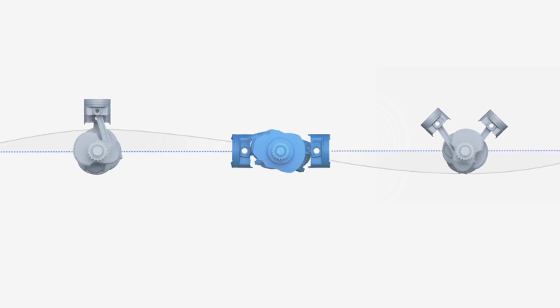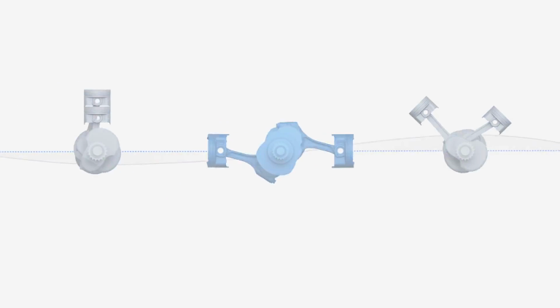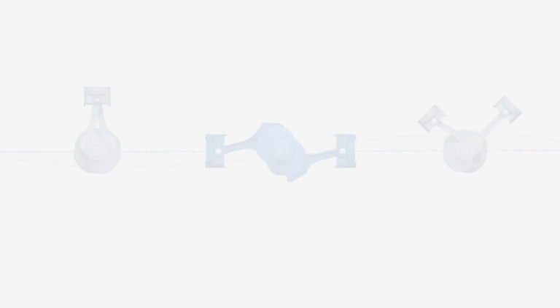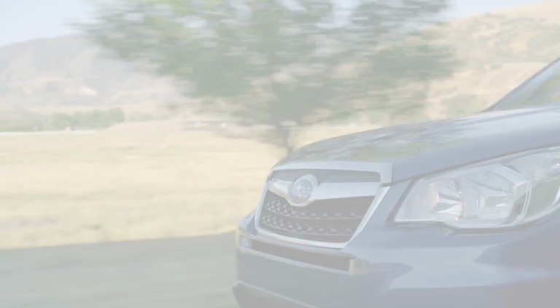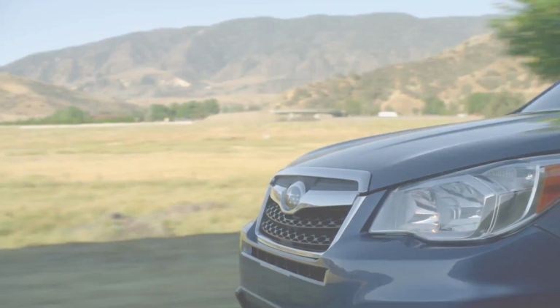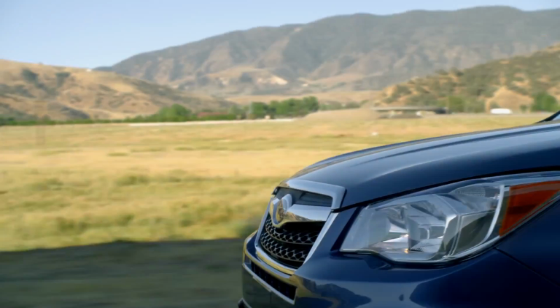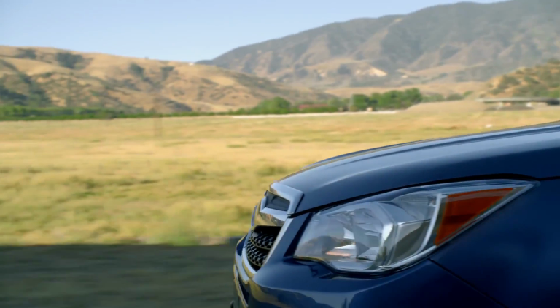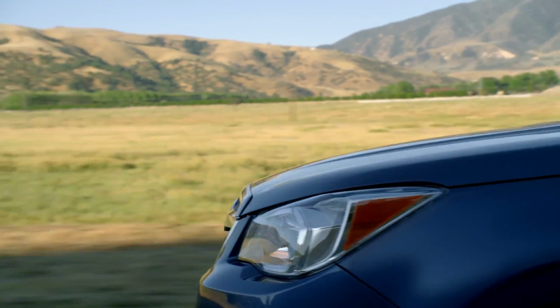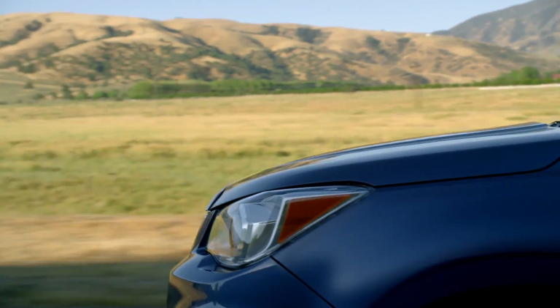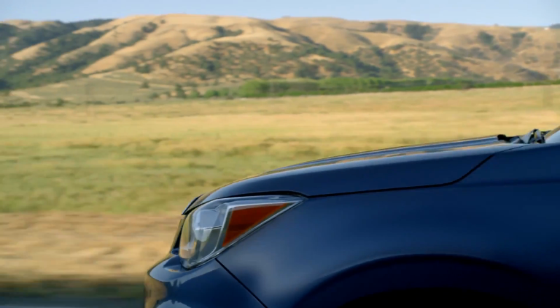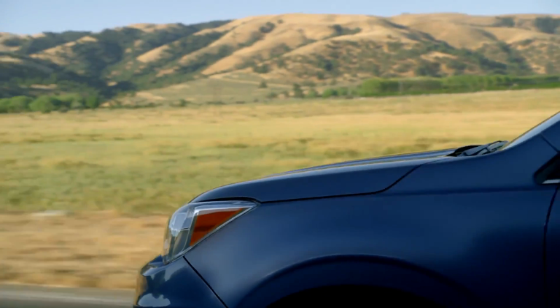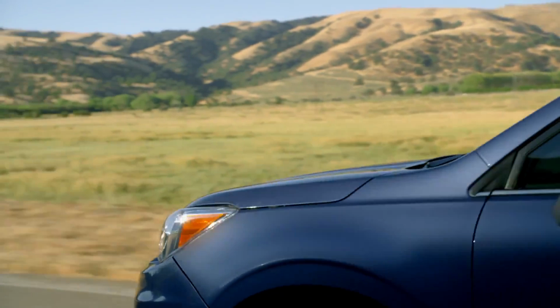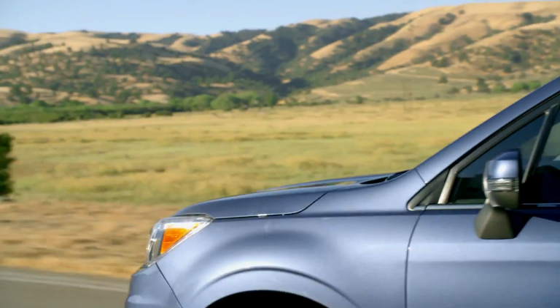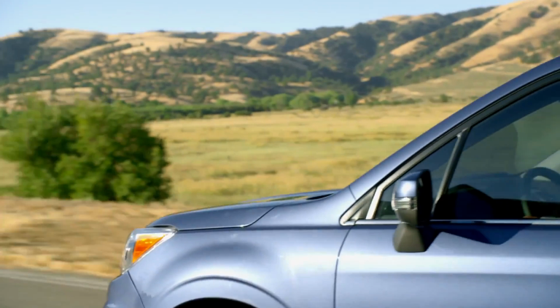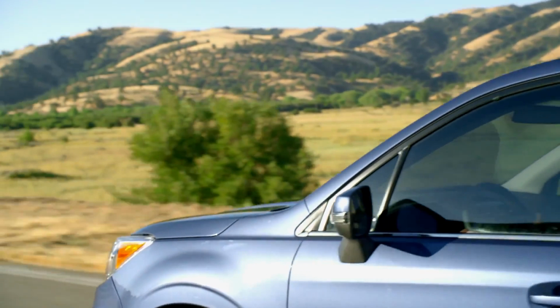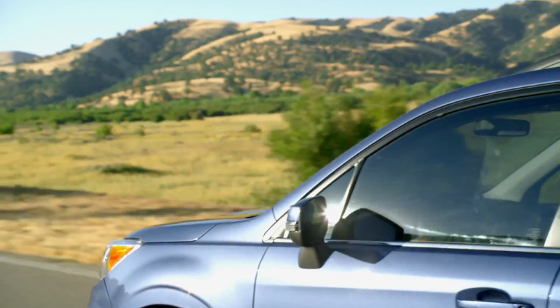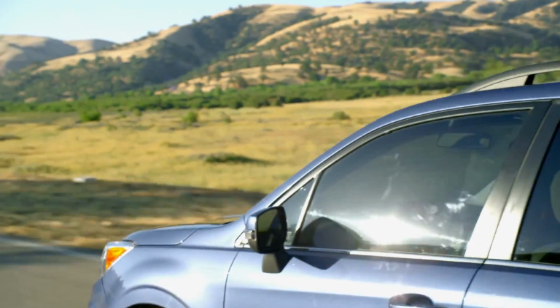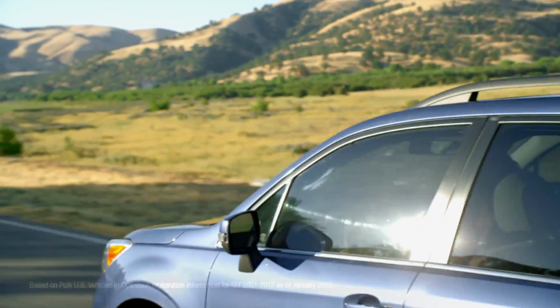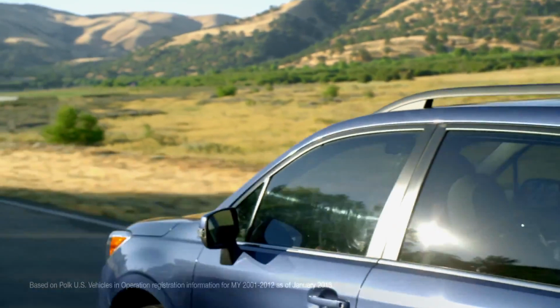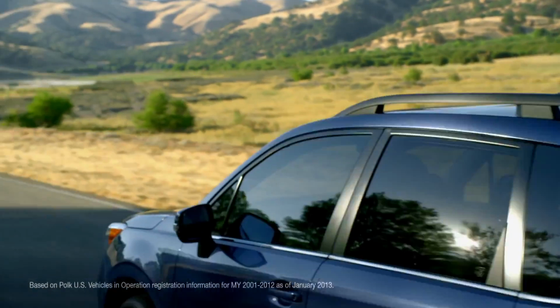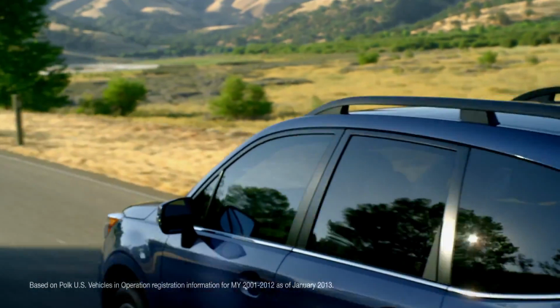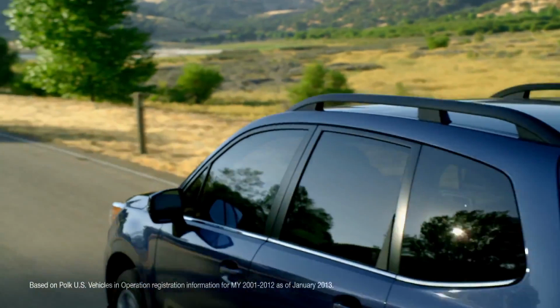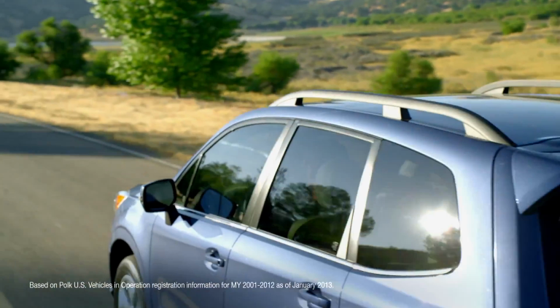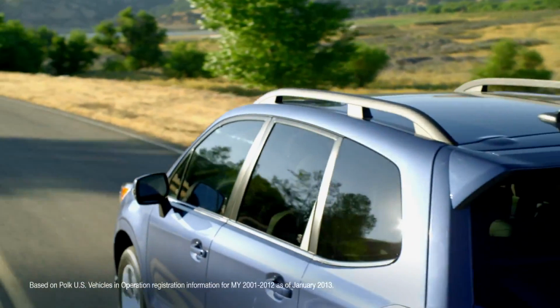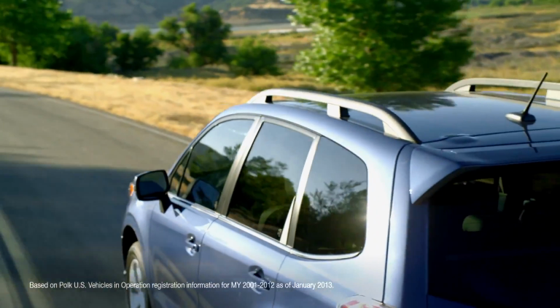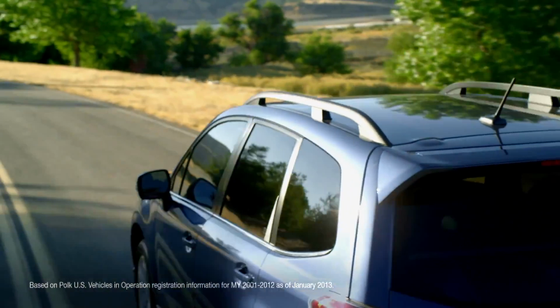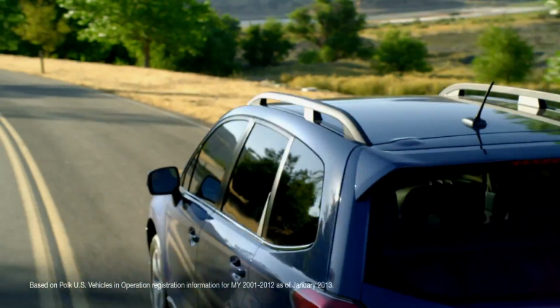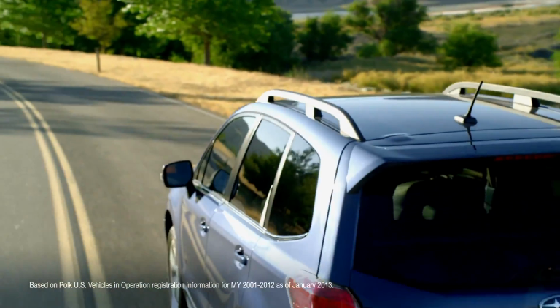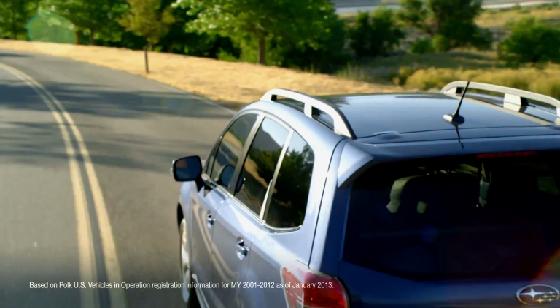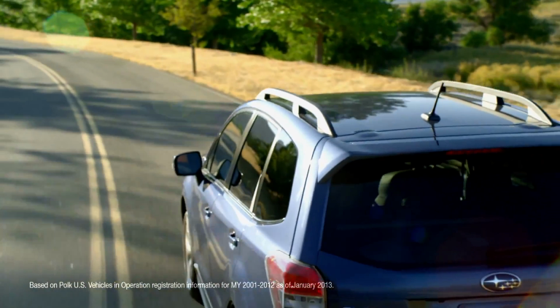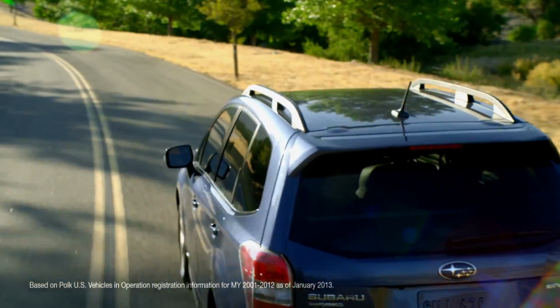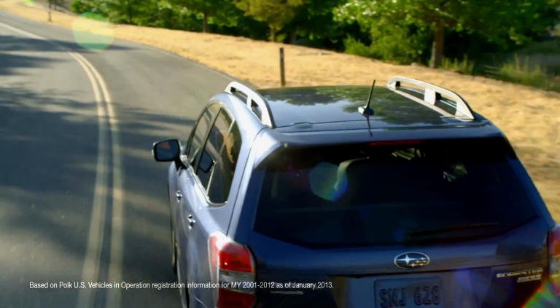Engines subjected to less vibration are smoother operating, which provides a smoother ride. It's why 96% of Subarus built in the last 12 years are still on the road today.